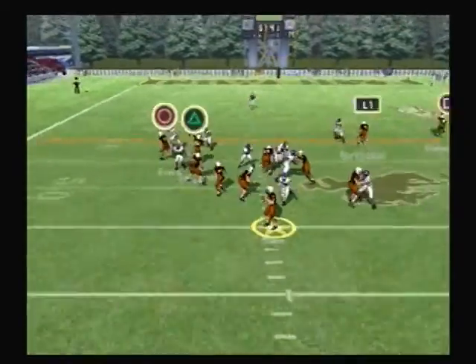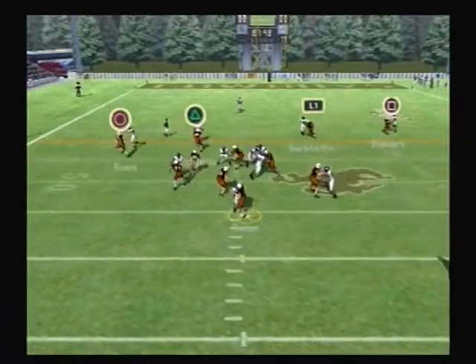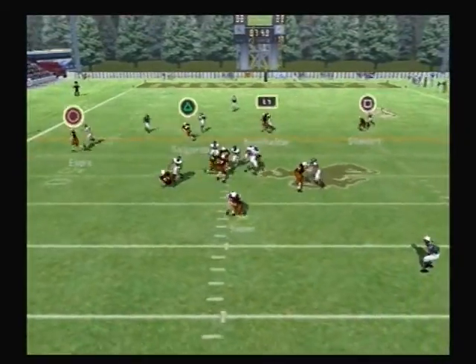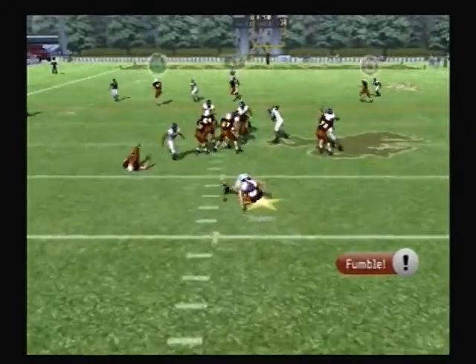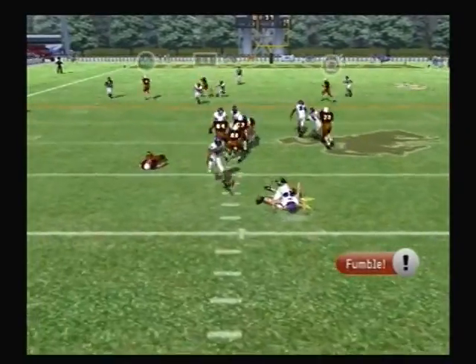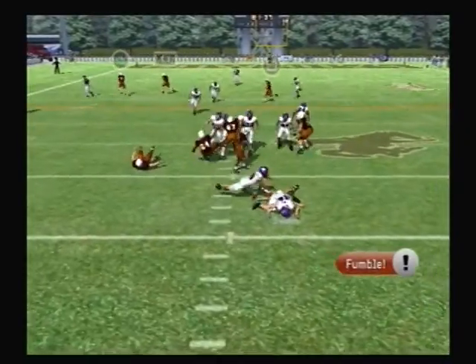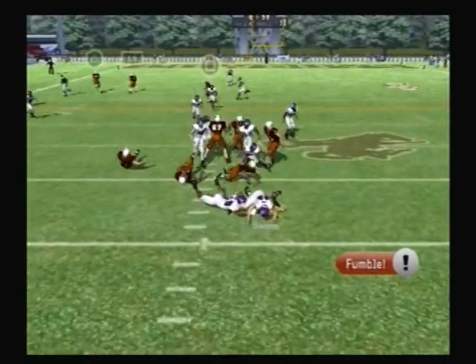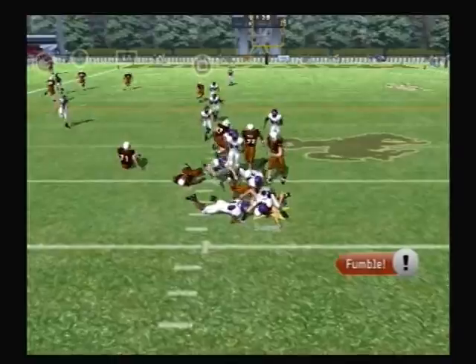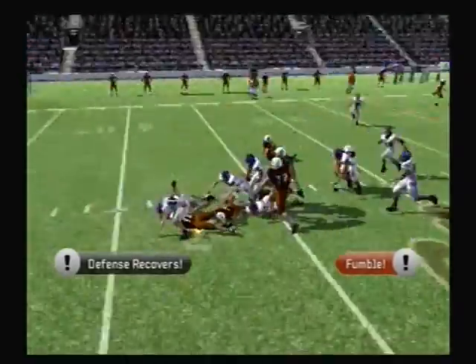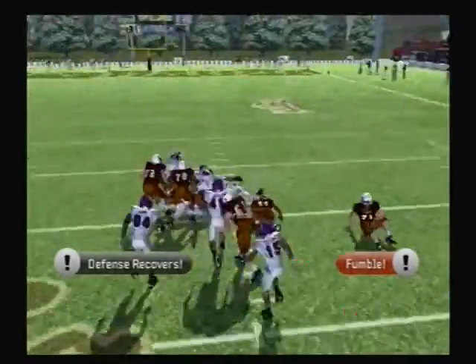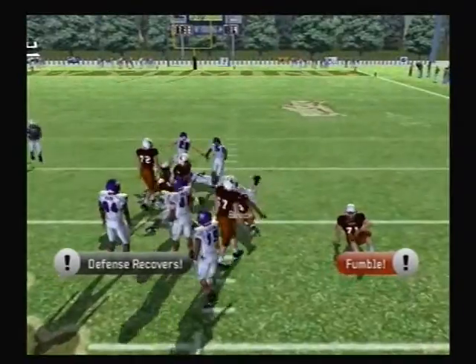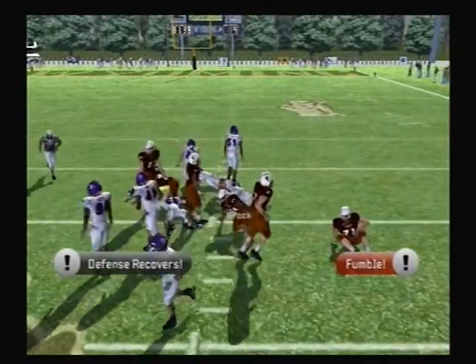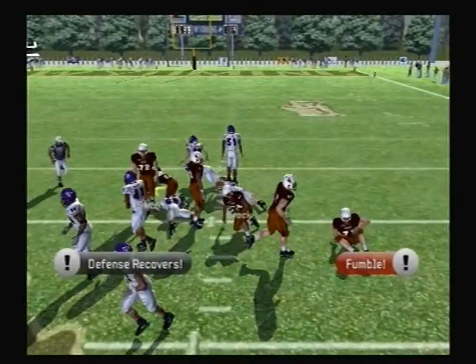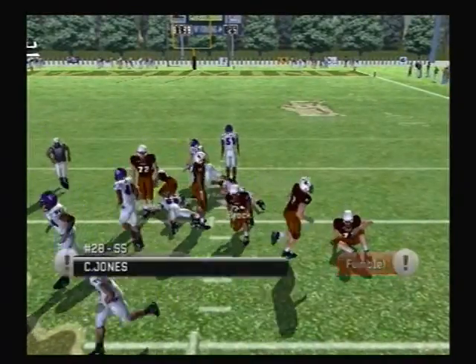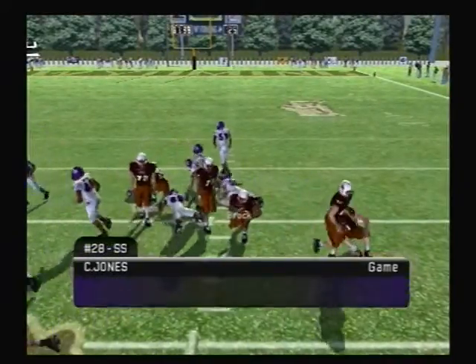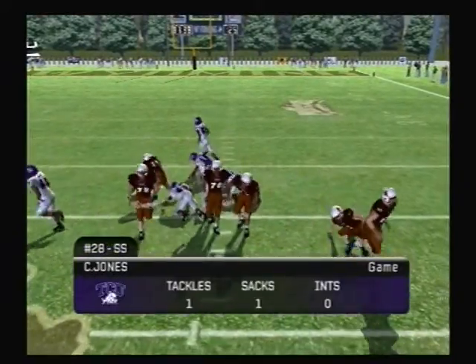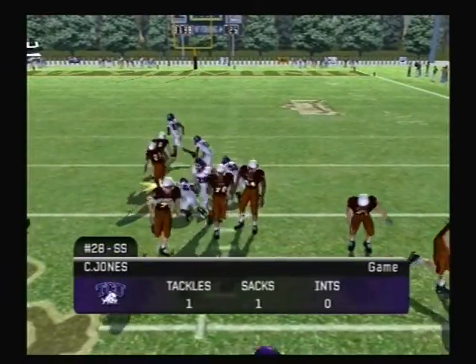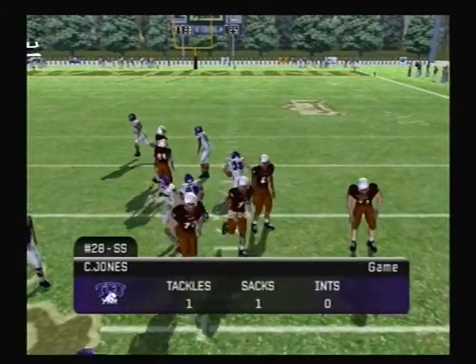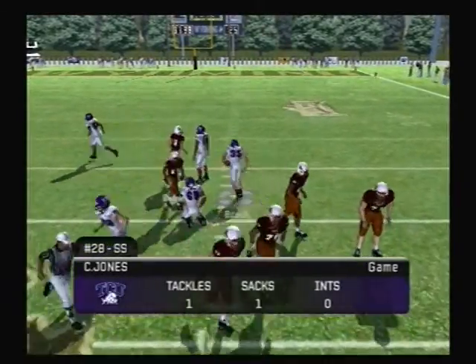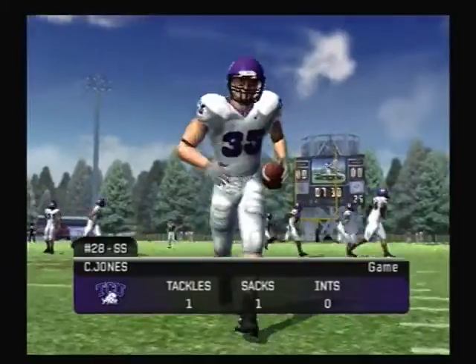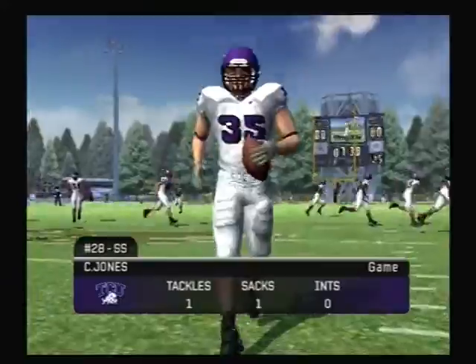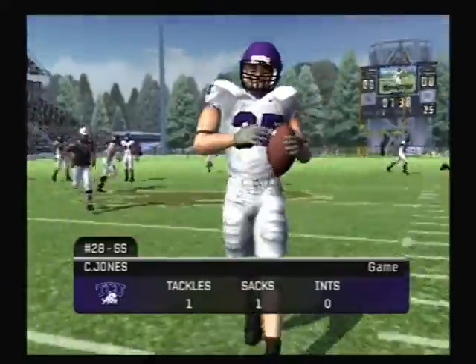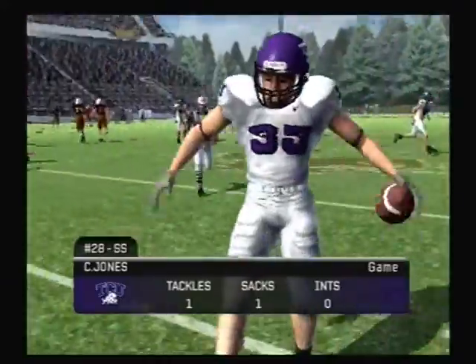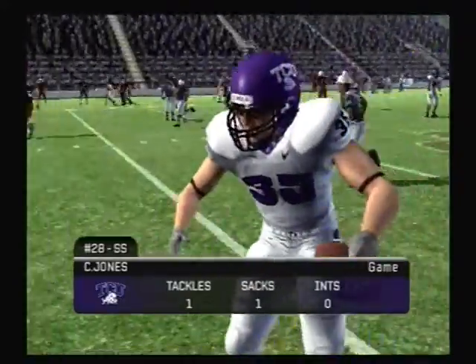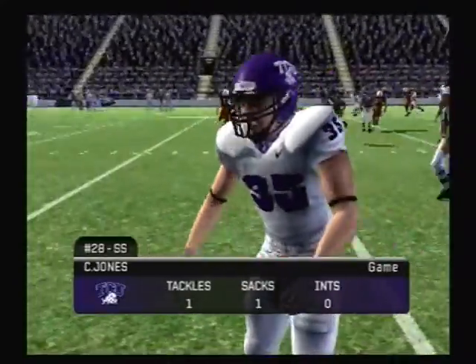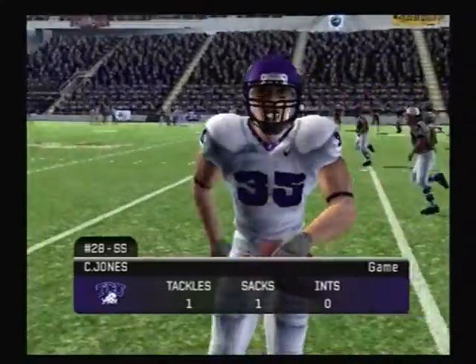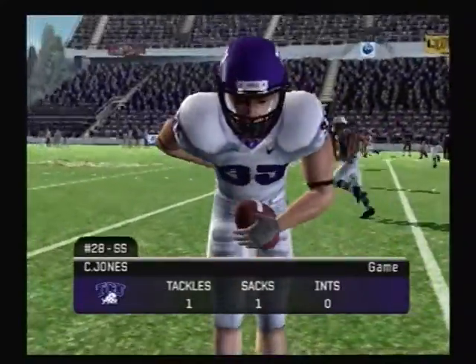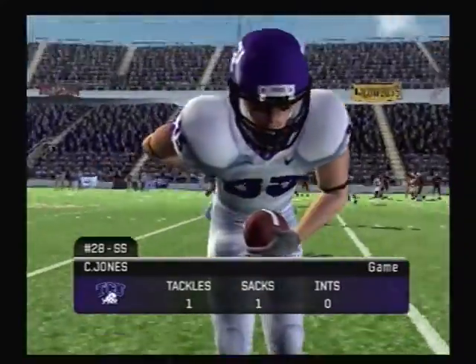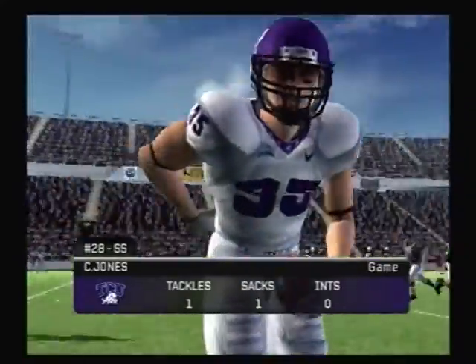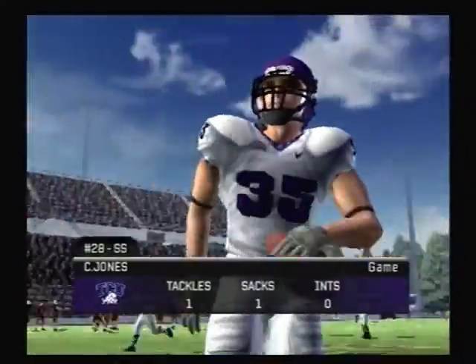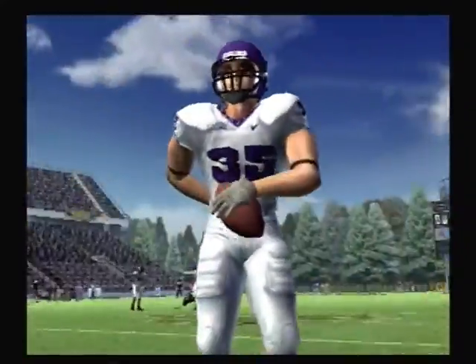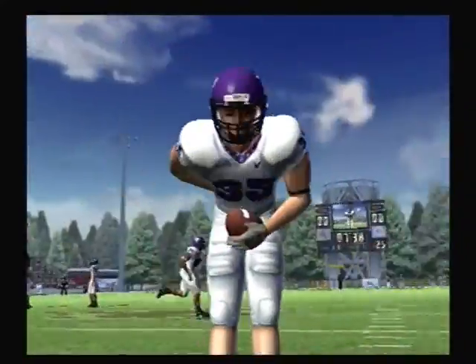Setting up play action. Number 16 lost the ball, recovered by the defense. He really wanted that ball, Kirk. Man, you can't teach hustle like that. The linebacker was determined to get the ball there, and he did.